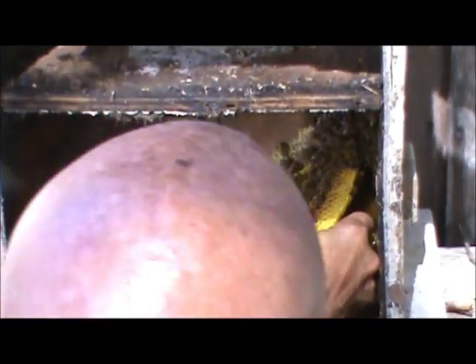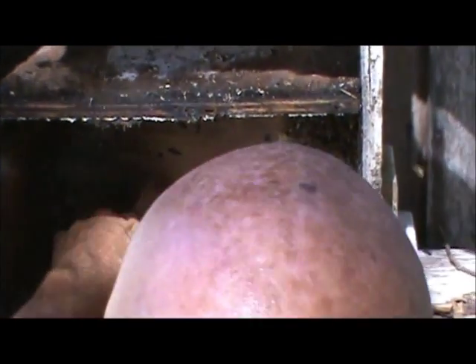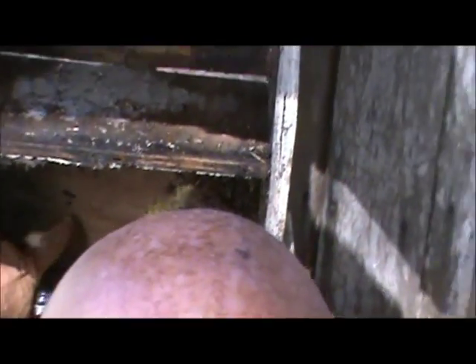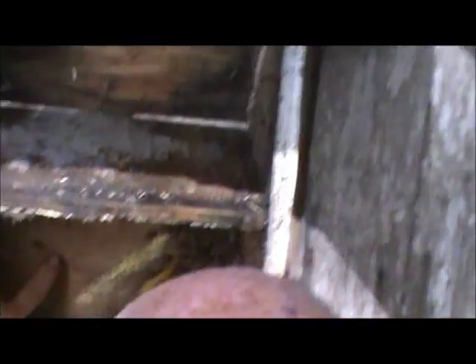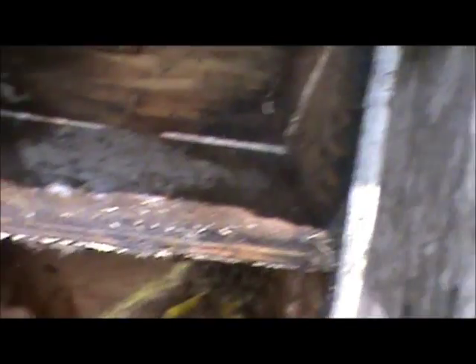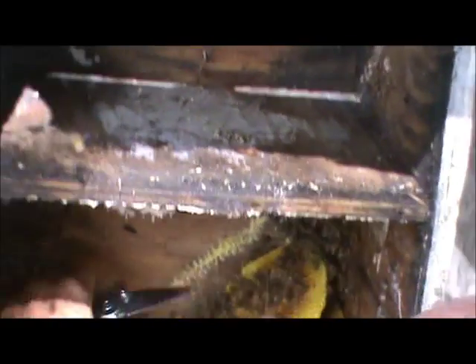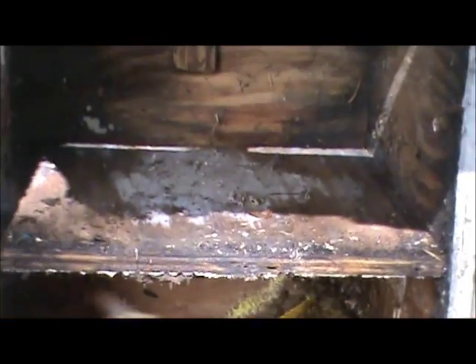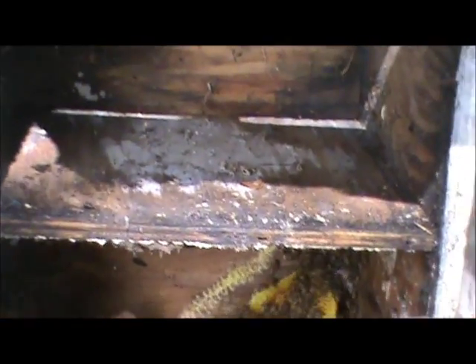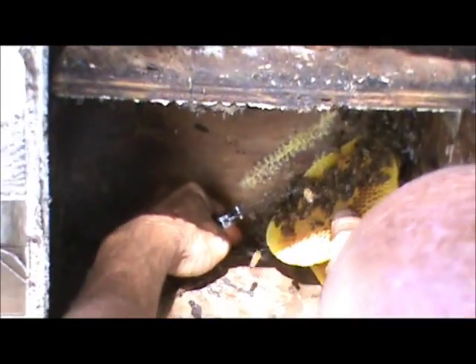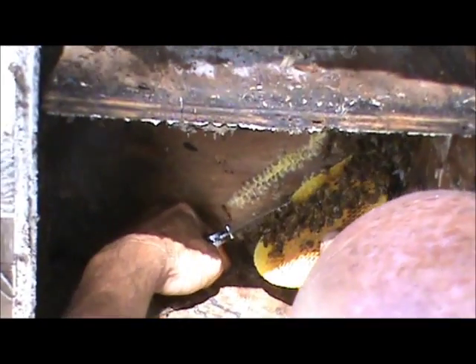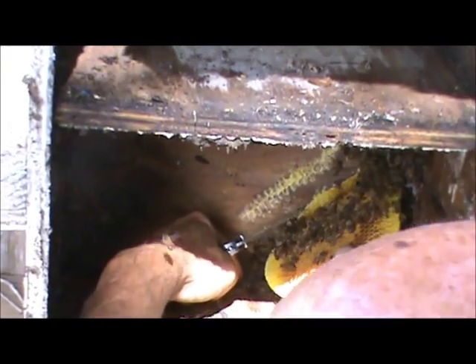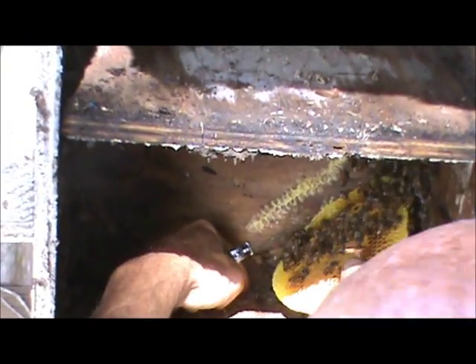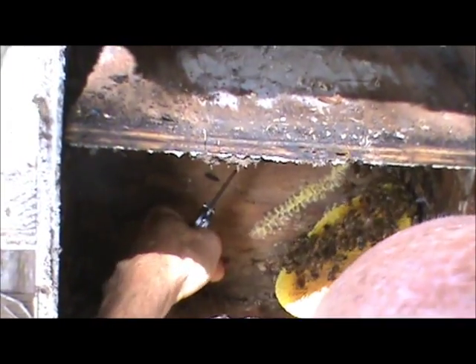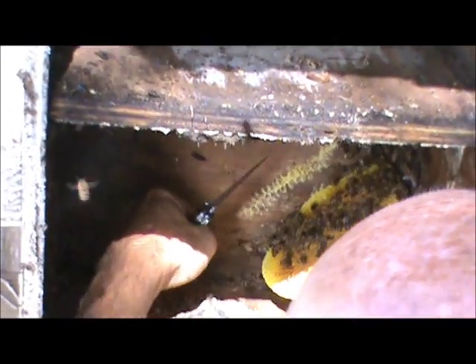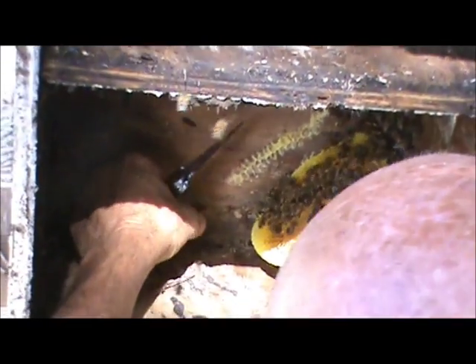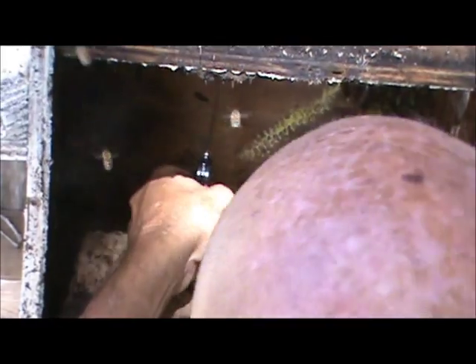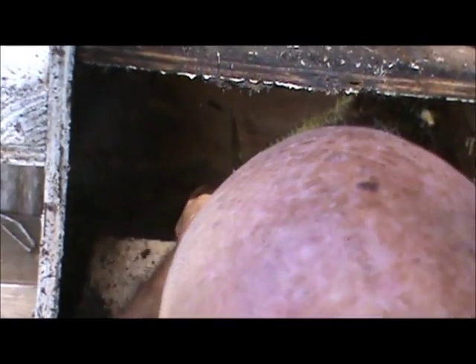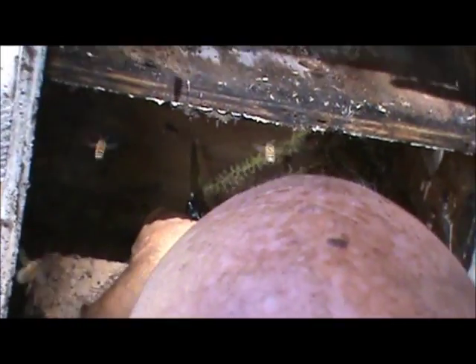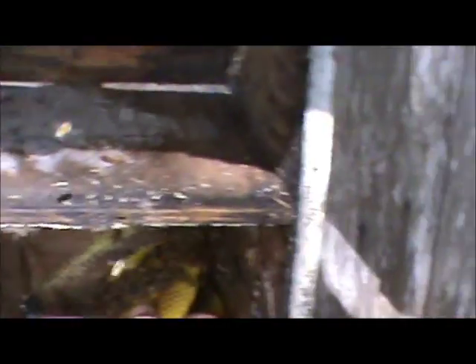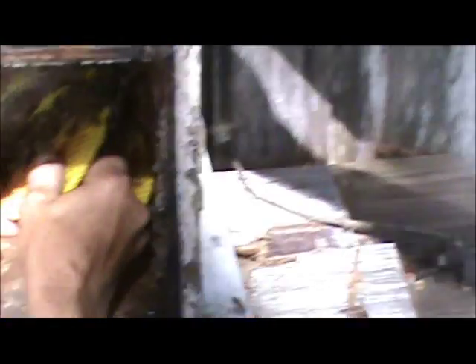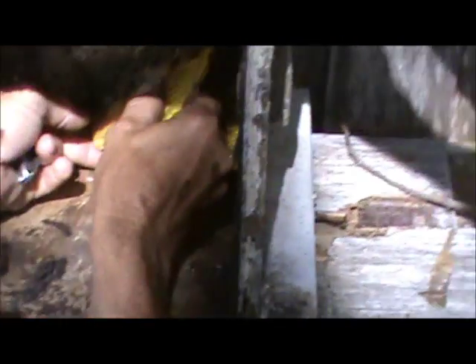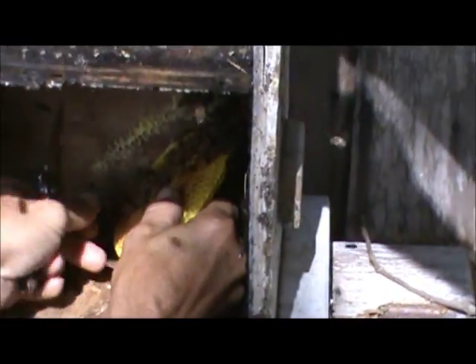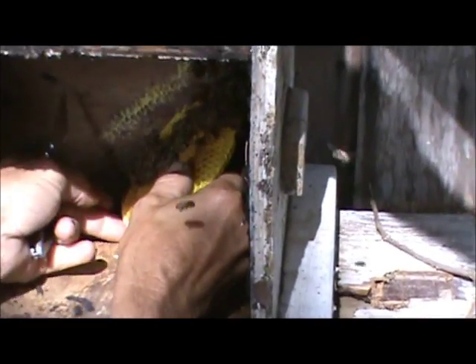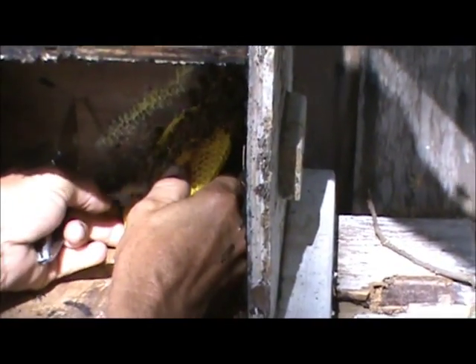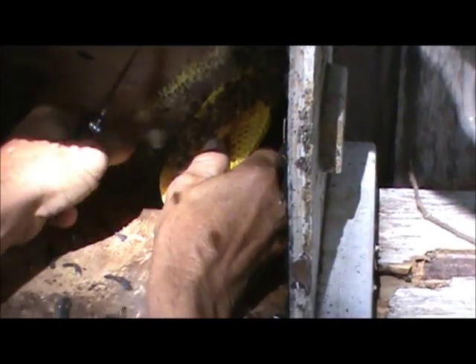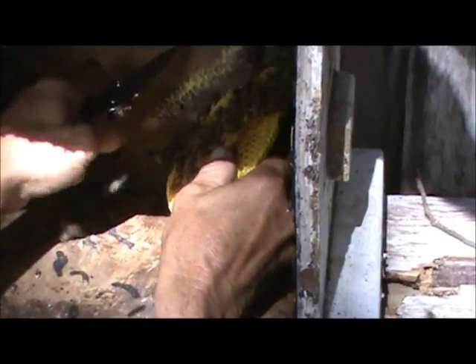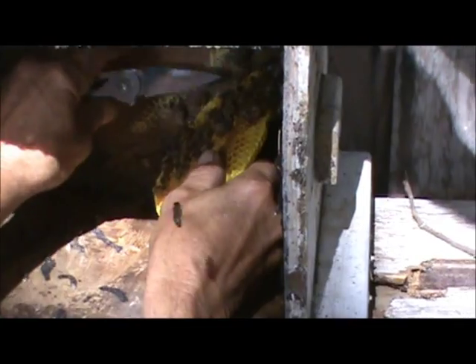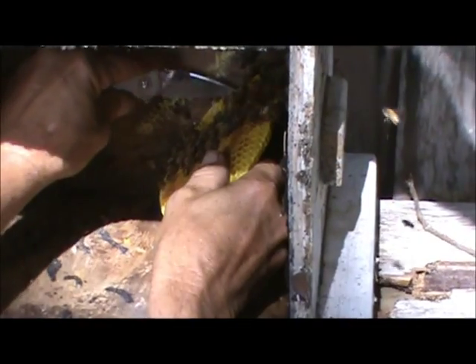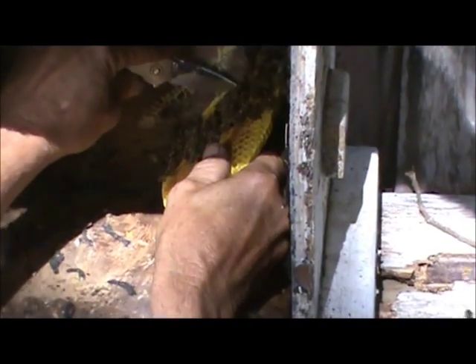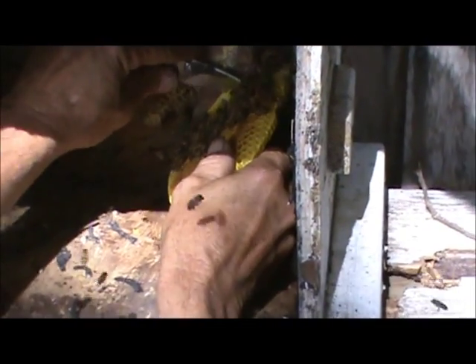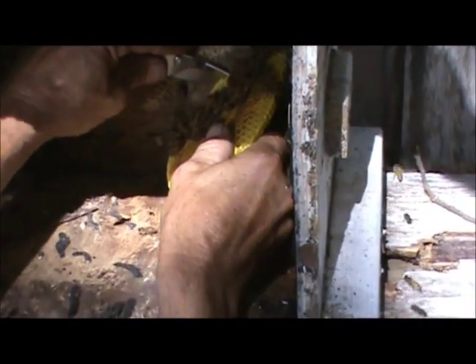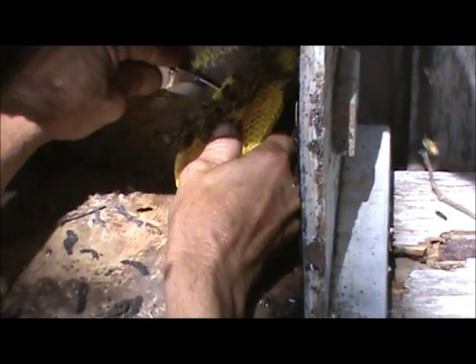See this little beetle right here? That's what we call the small hive beetle. I'm more worried about those spiders crawling in there than the bees.